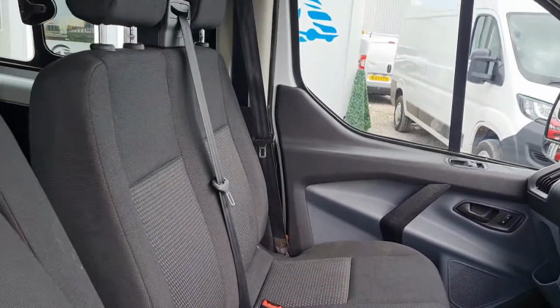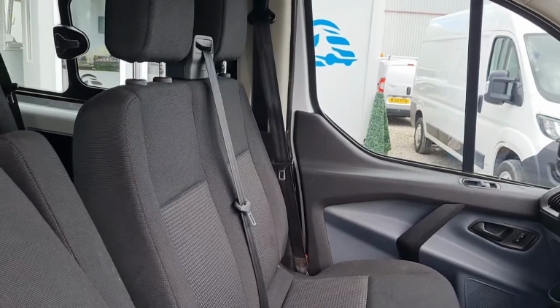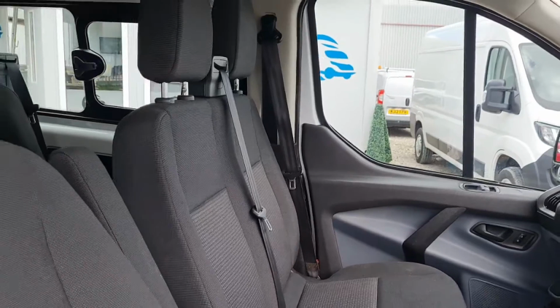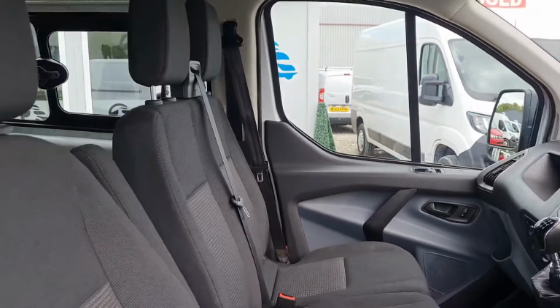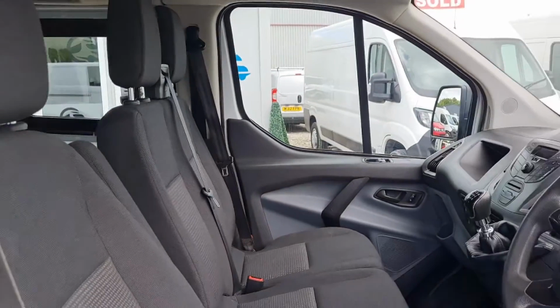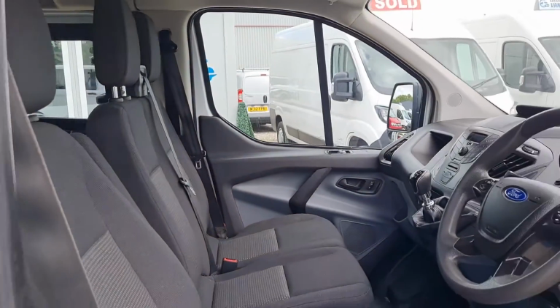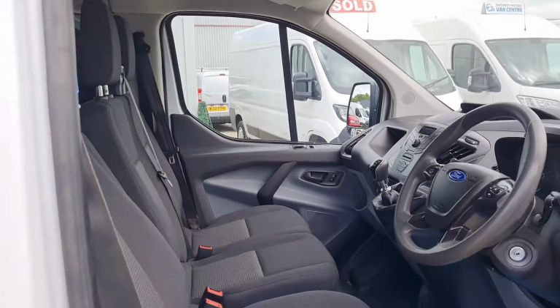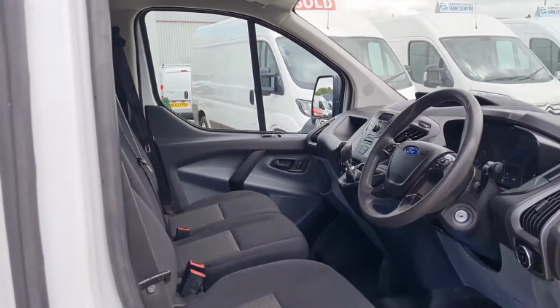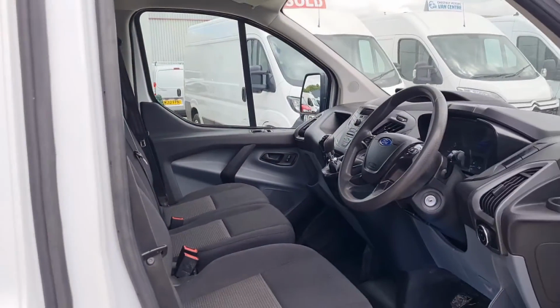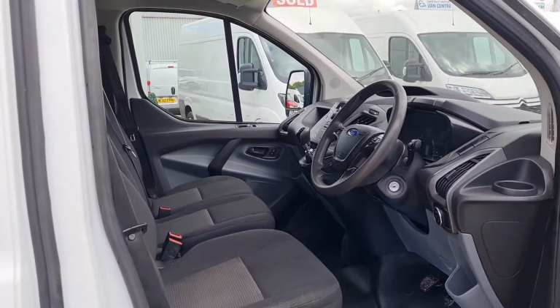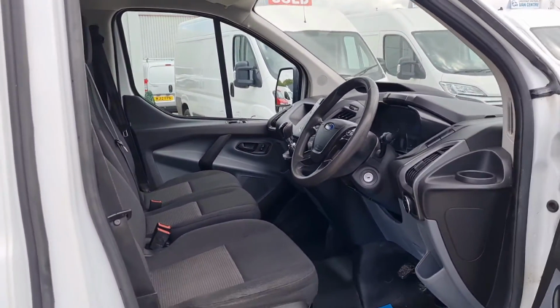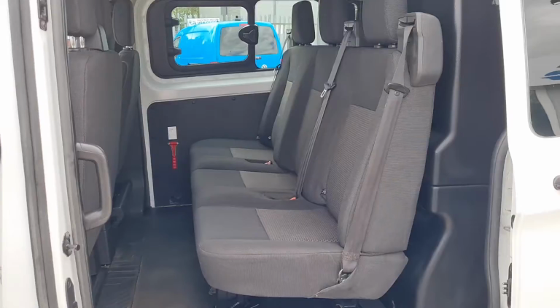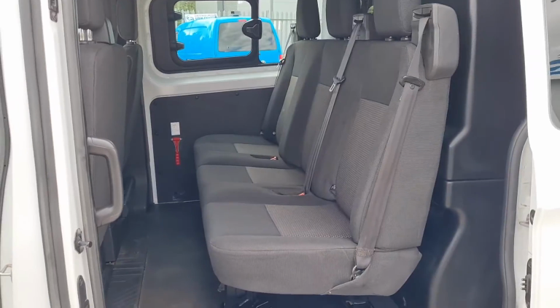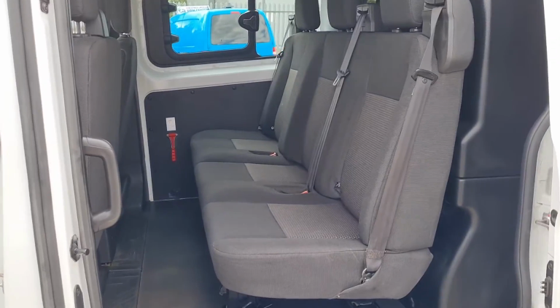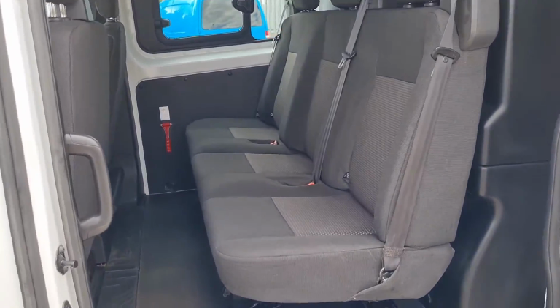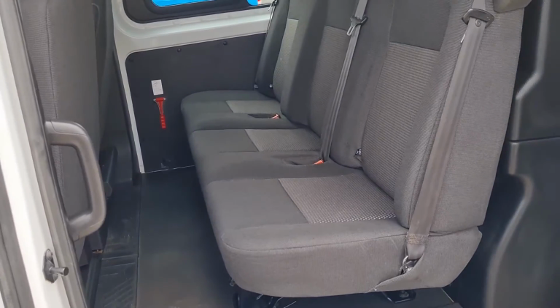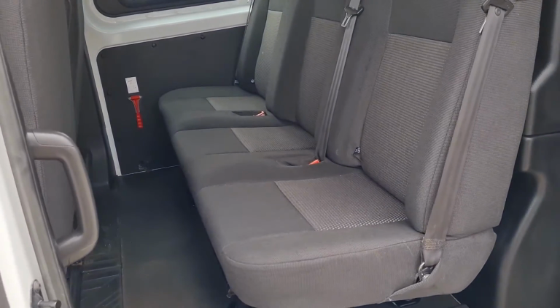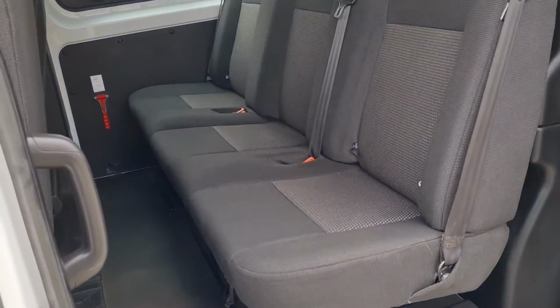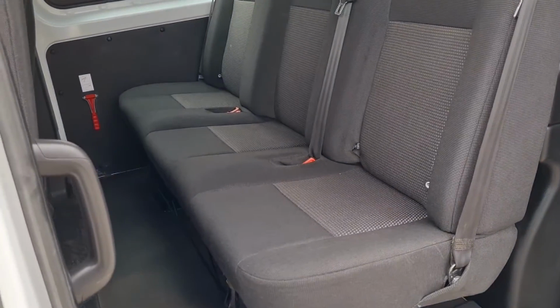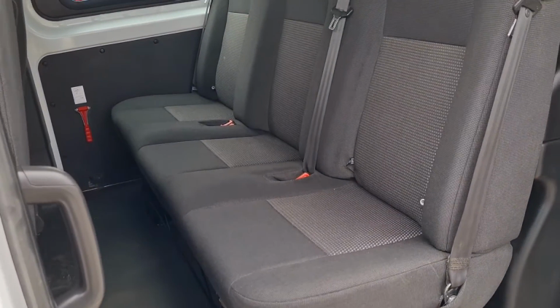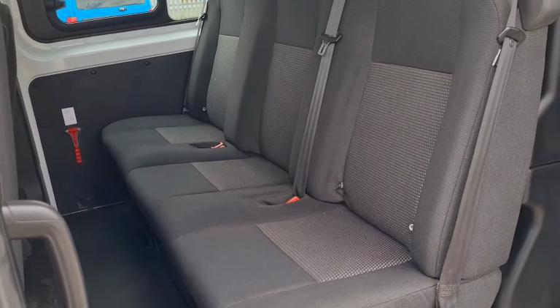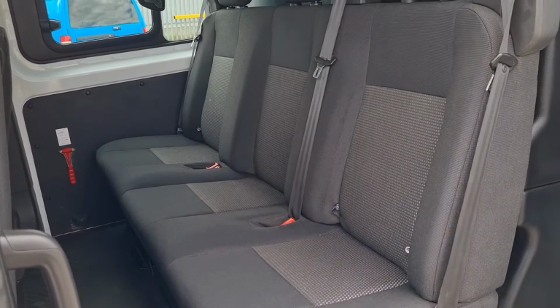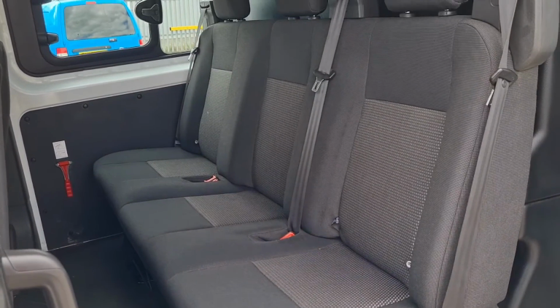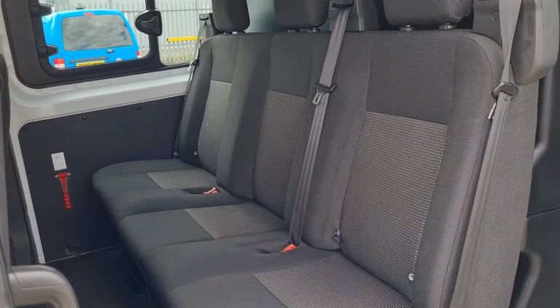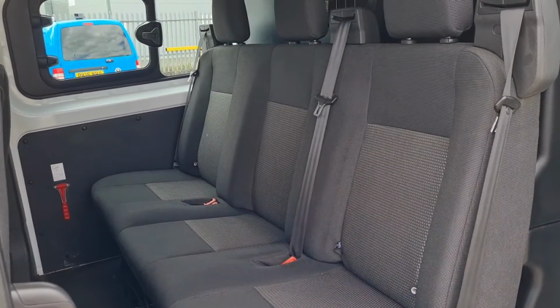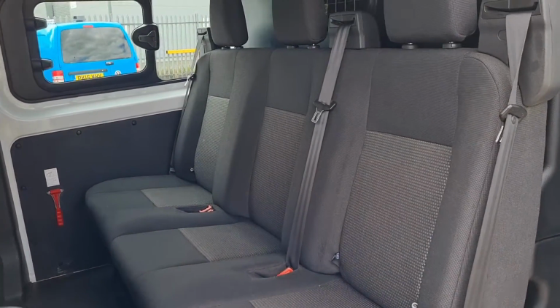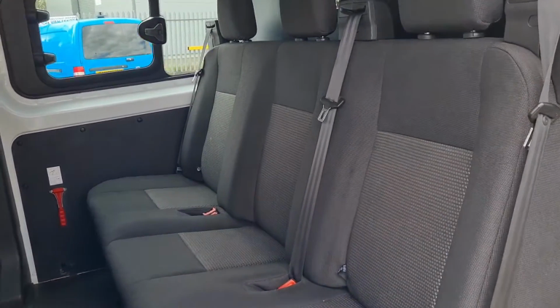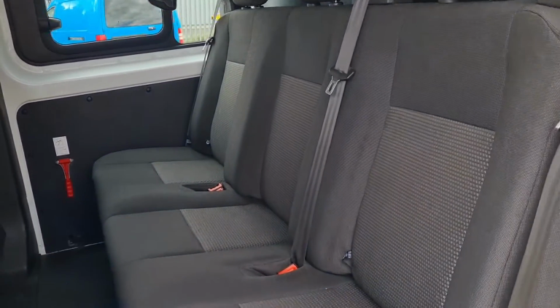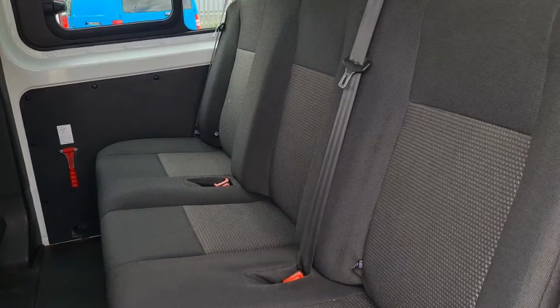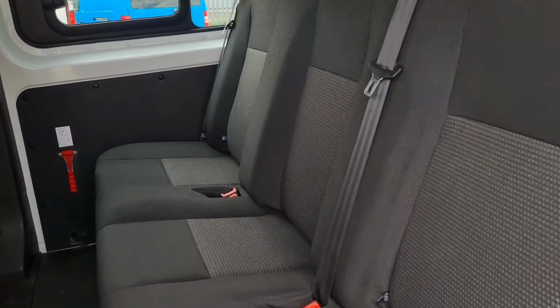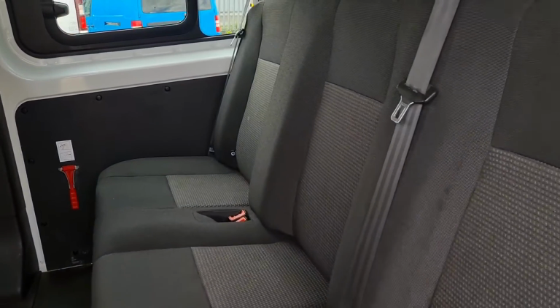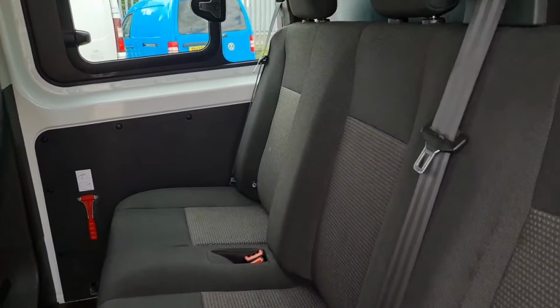Ready to get straight to work. And the quality continues in the rear — very clean, very tidy. They are ISO-fix seats, guys.